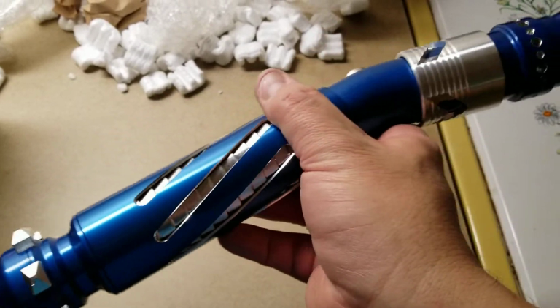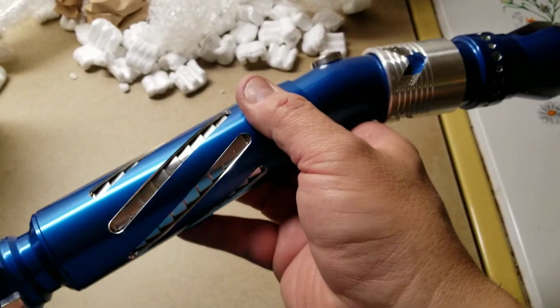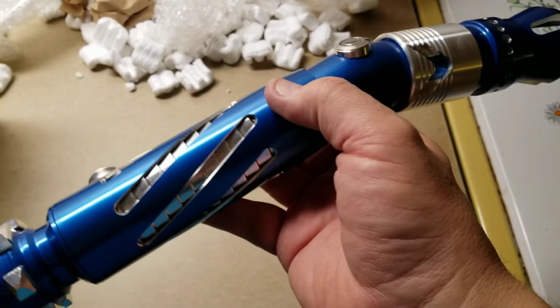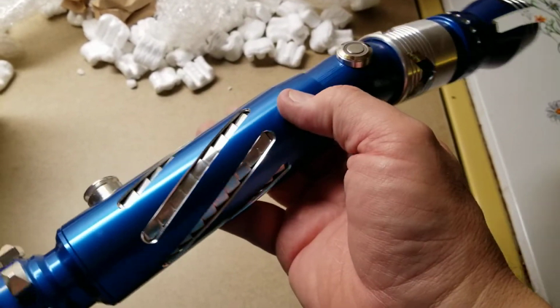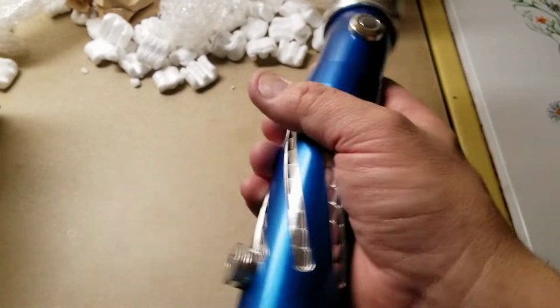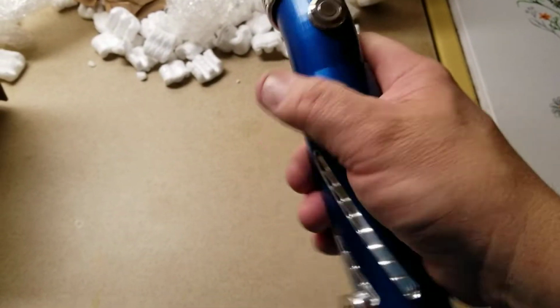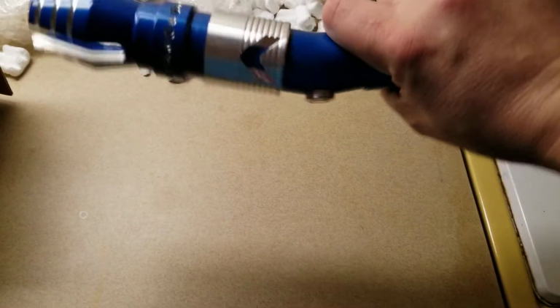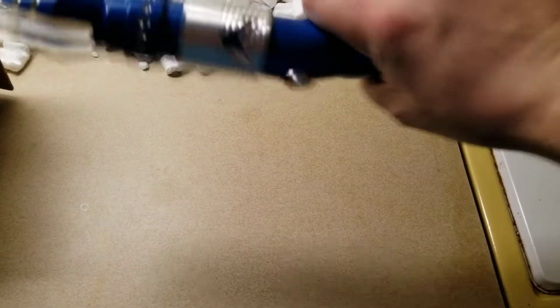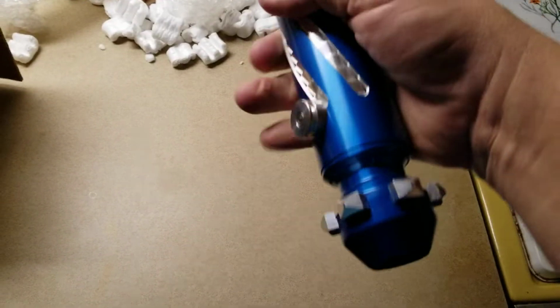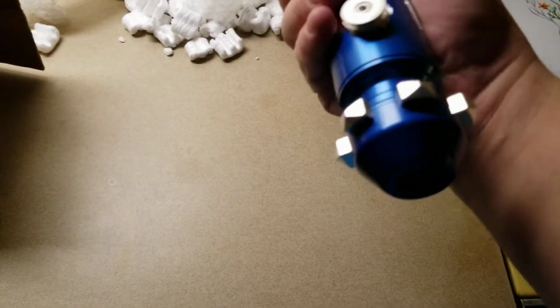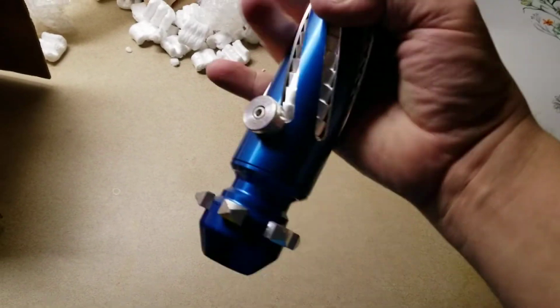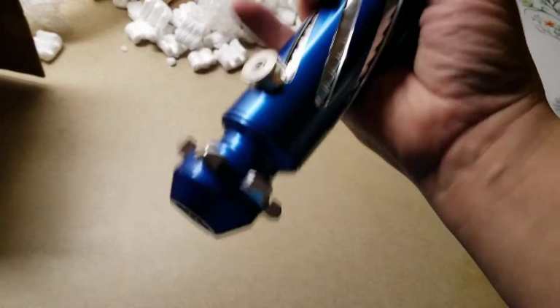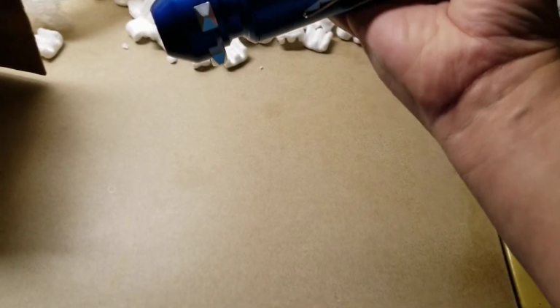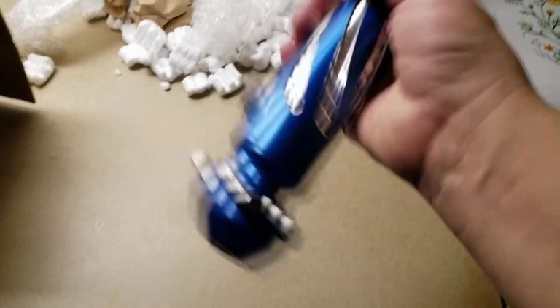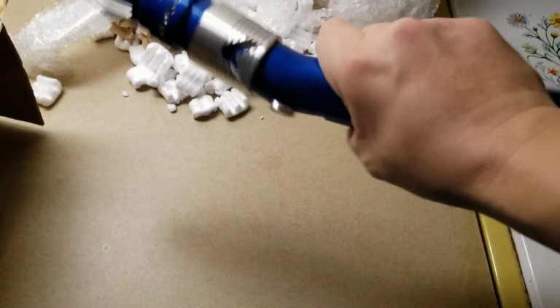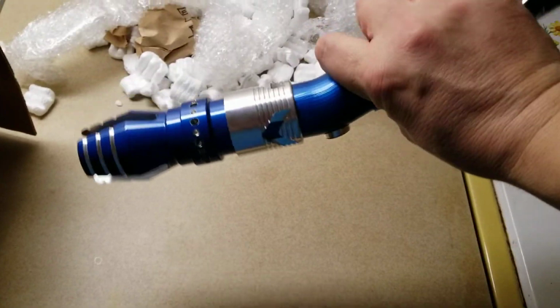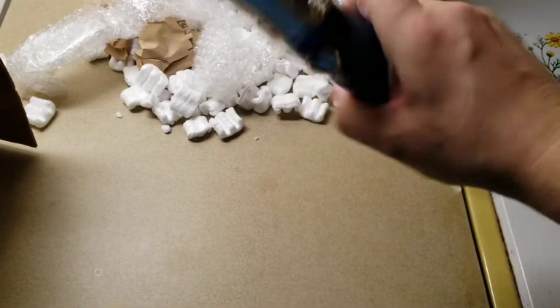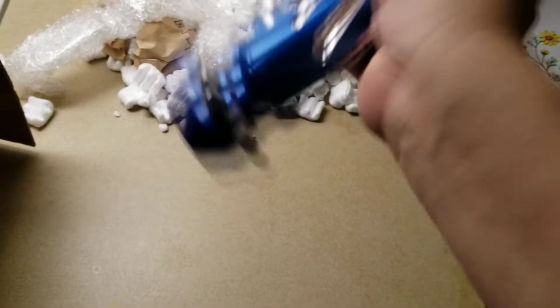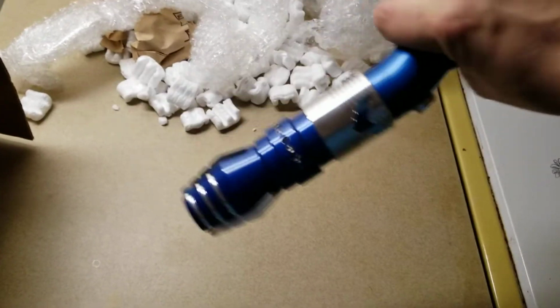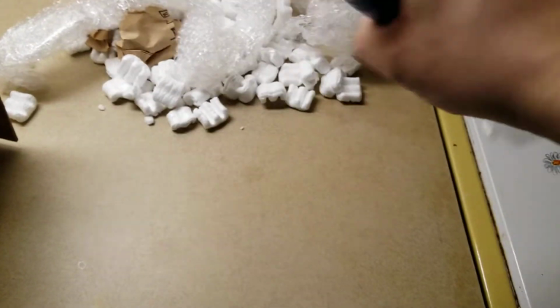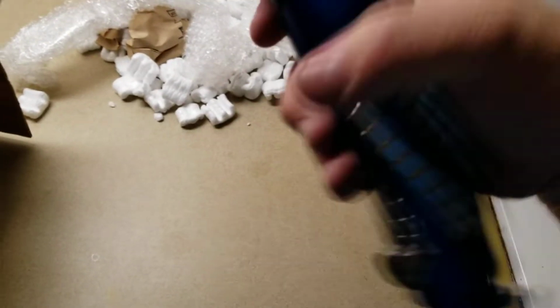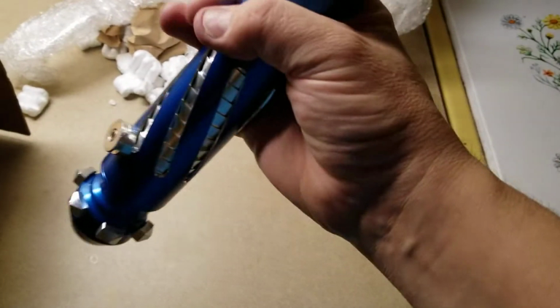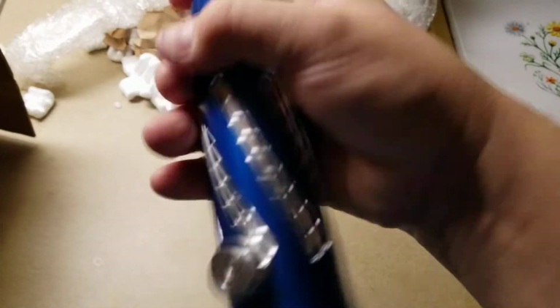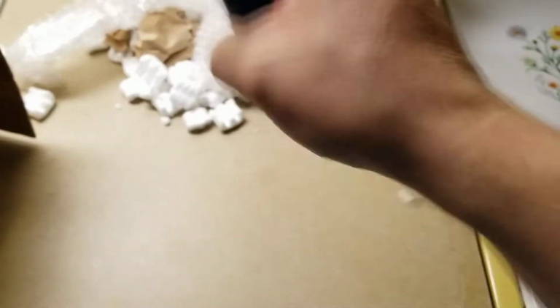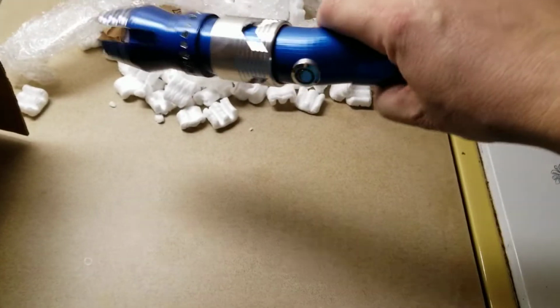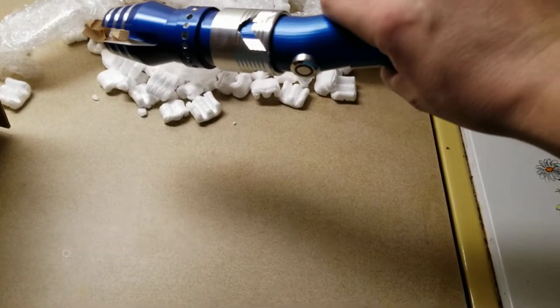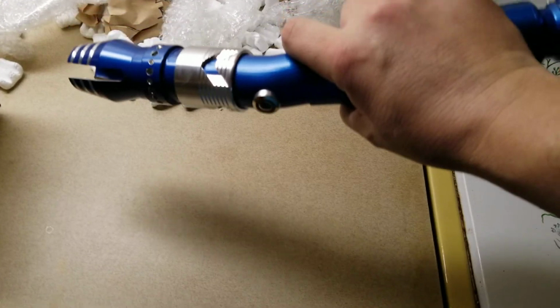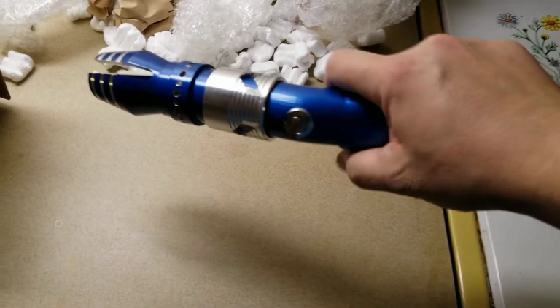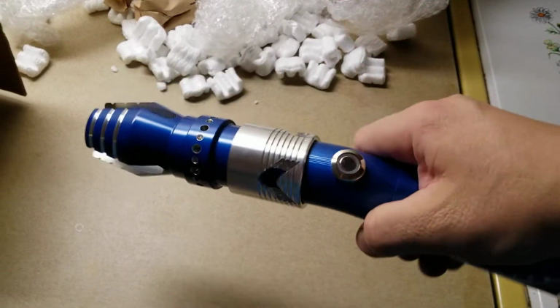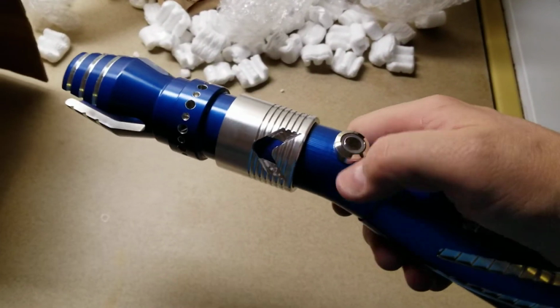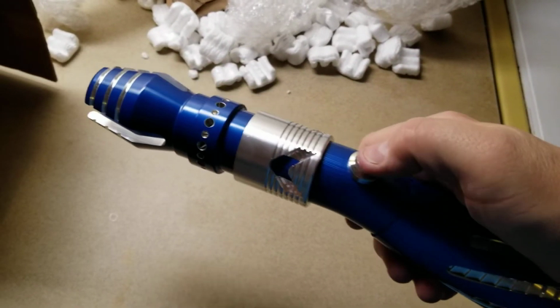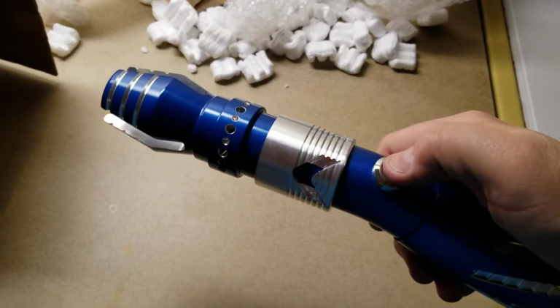Anyway, like I said, this is the Azure, which means blue obviously — the semantics. This is very nice. I thought it was going to be kind of bigger and more cumbersome, but this is really nice. I like this a lot. Let's see if it turns on.